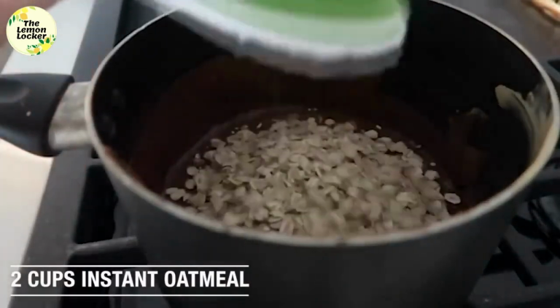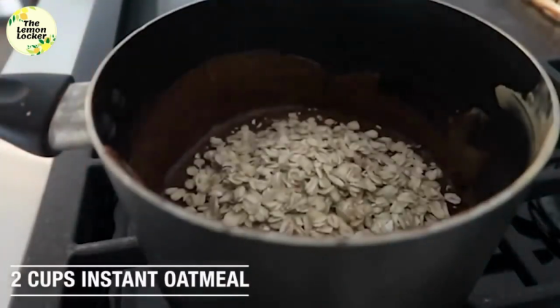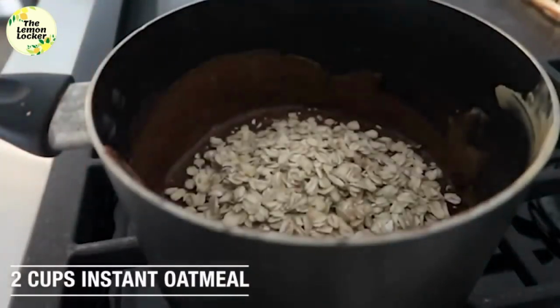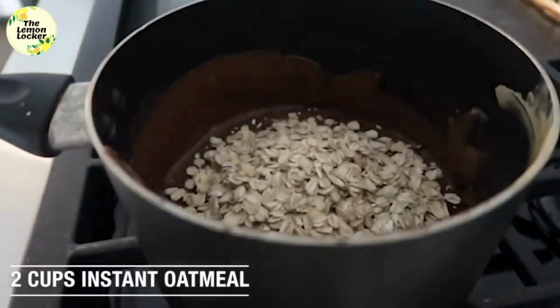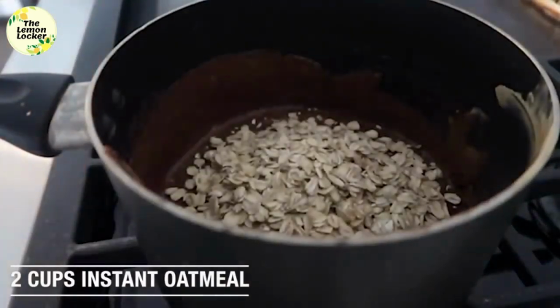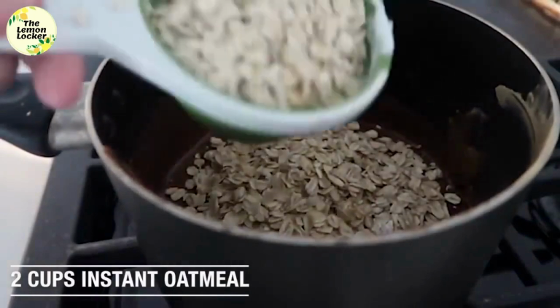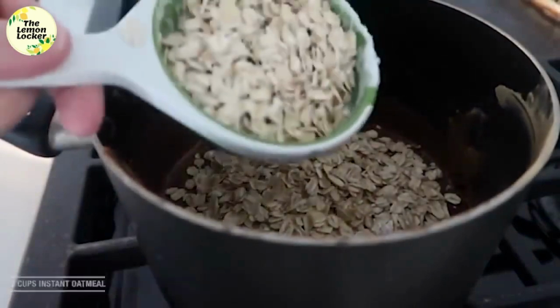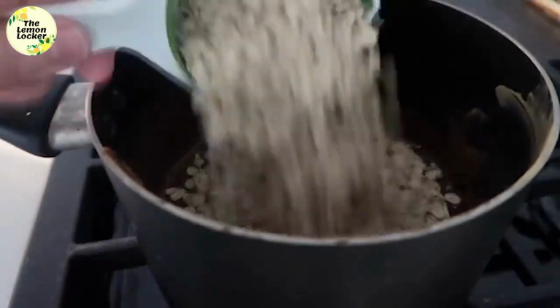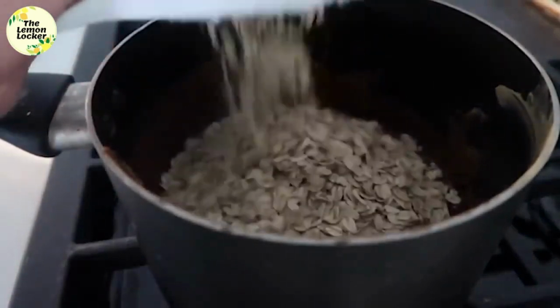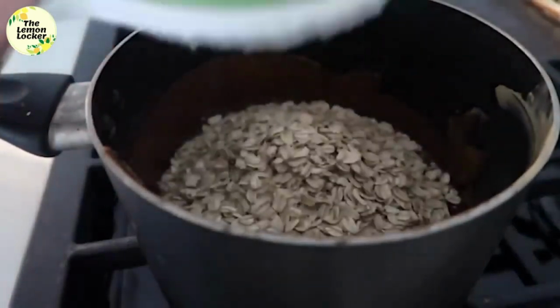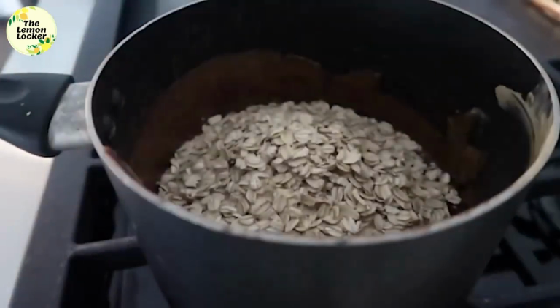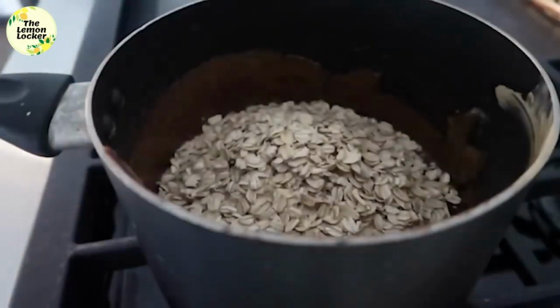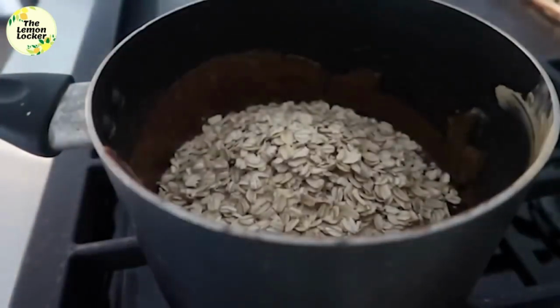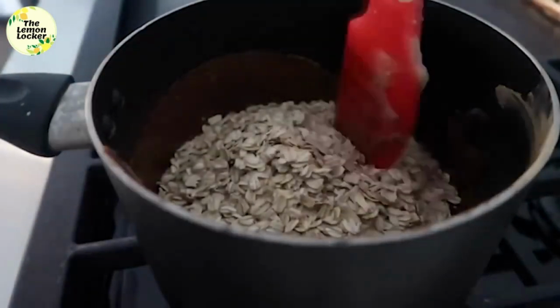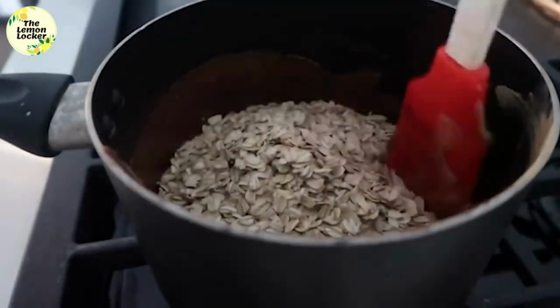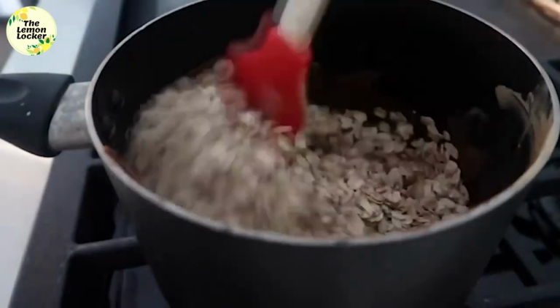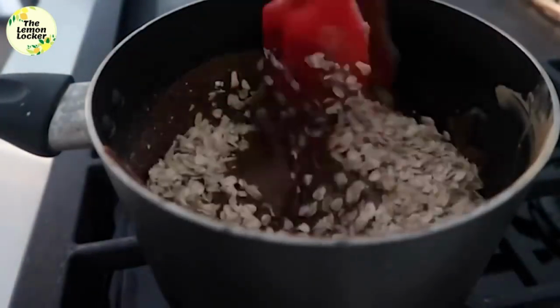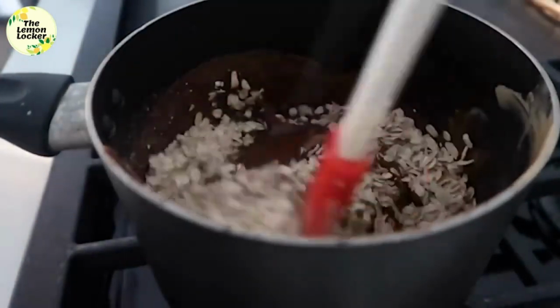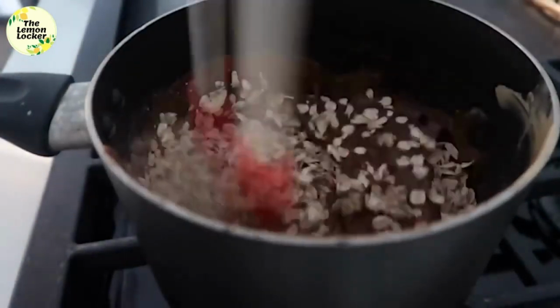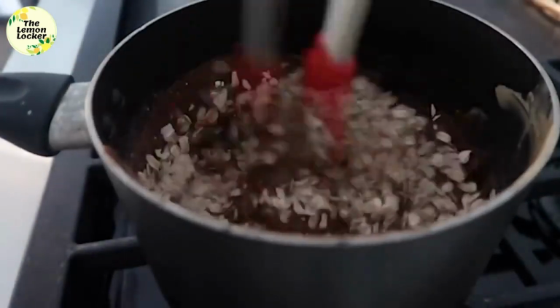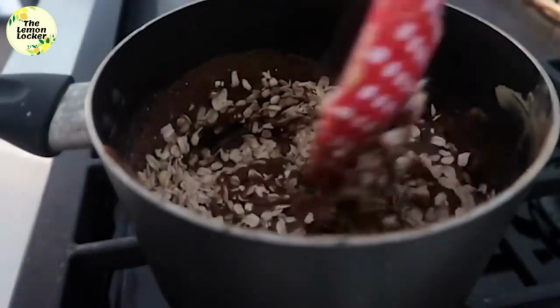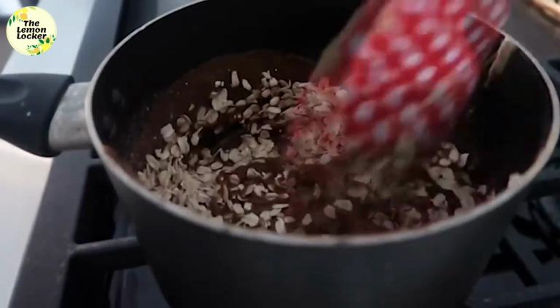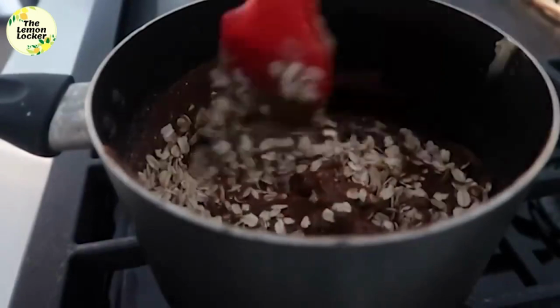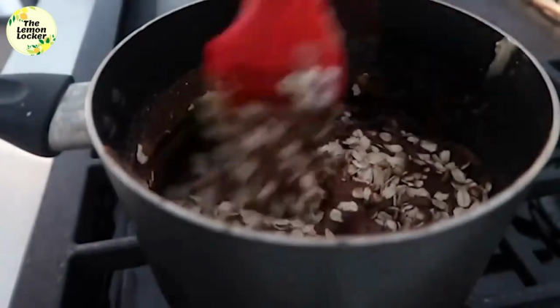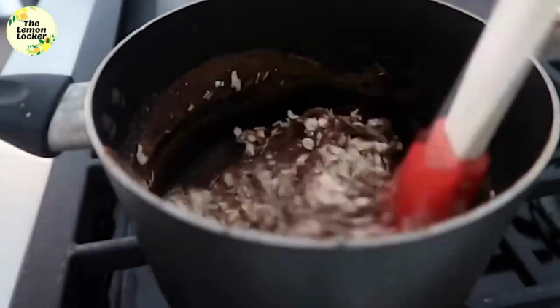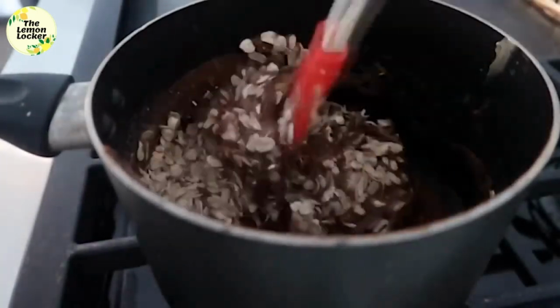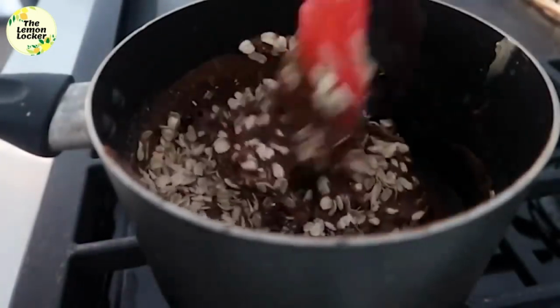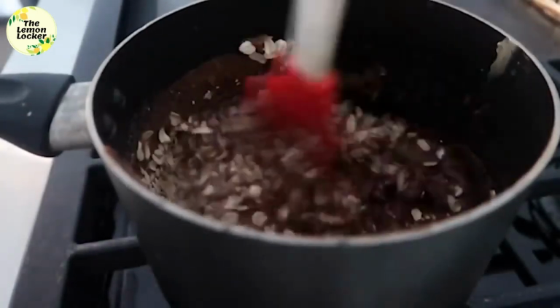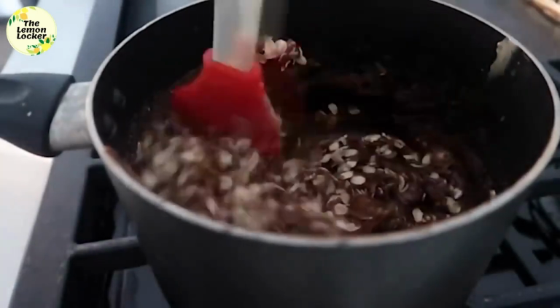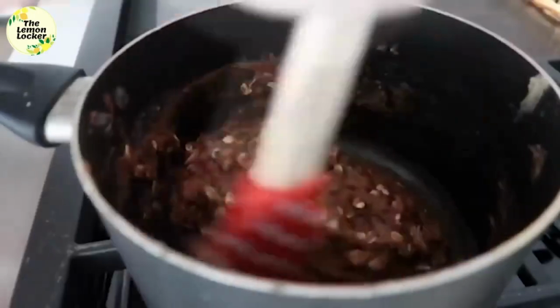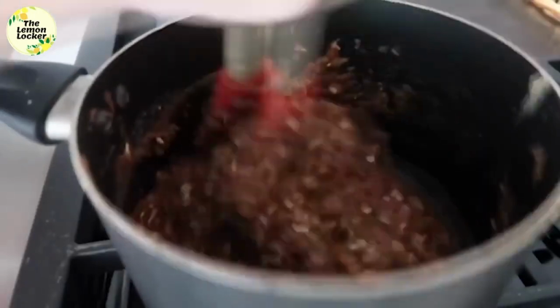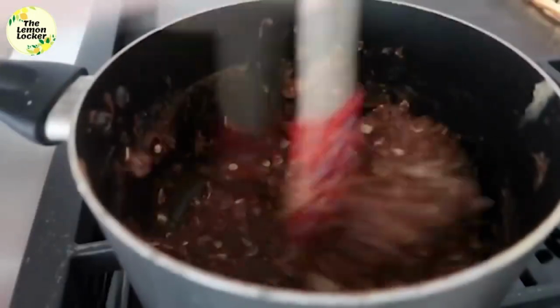Next add two cups of instant oatmeal or quick oats while your chocolate is still hot, because you want to be able to mix that really well together. Once it starts to dry it's gonna start to harden up, so you want to do it while it's hot.